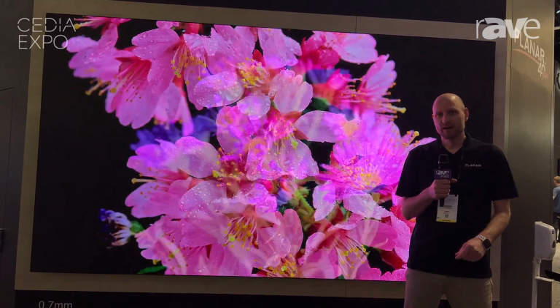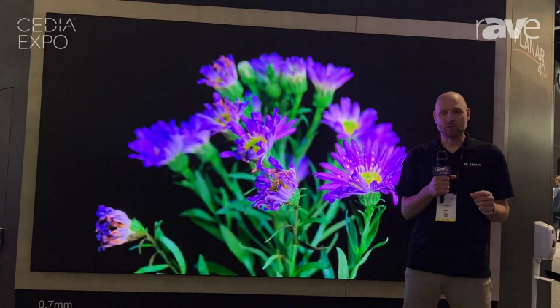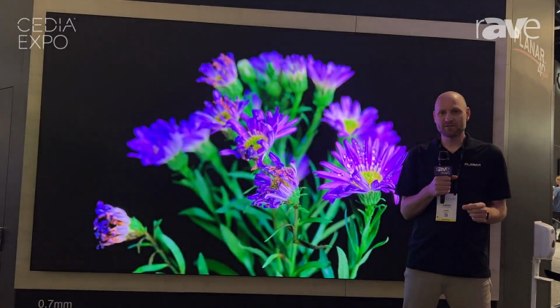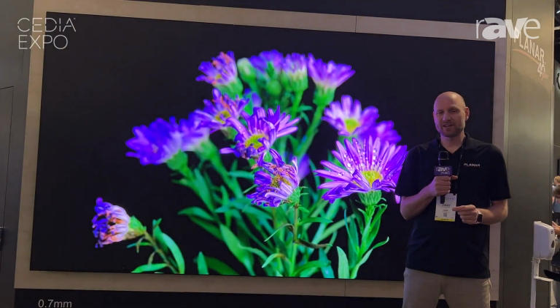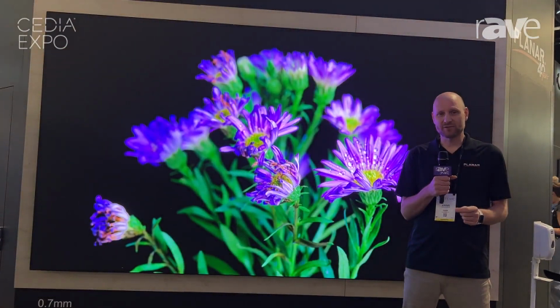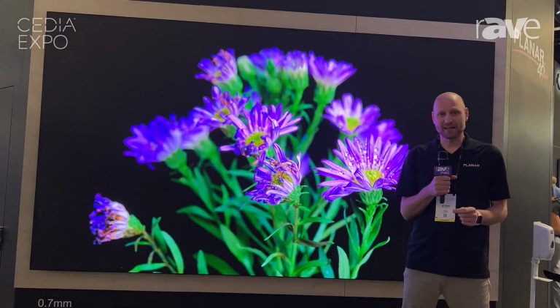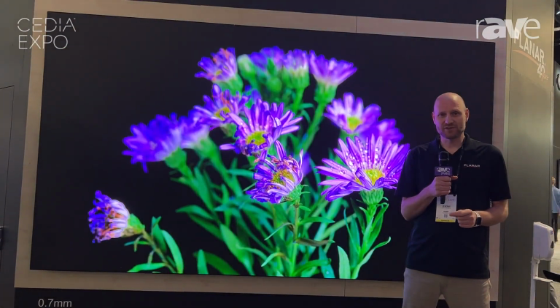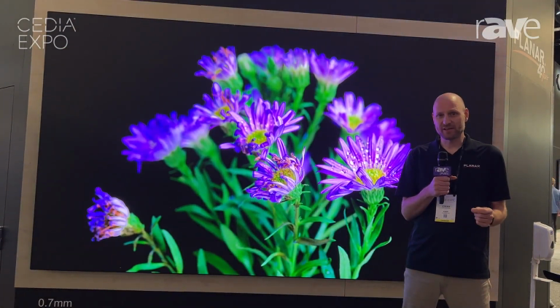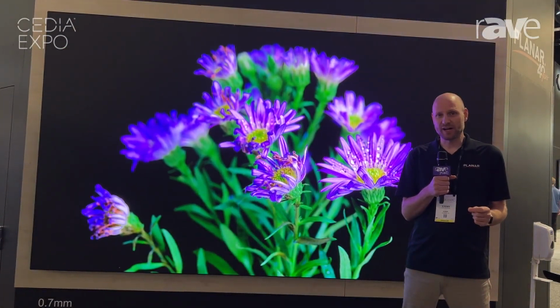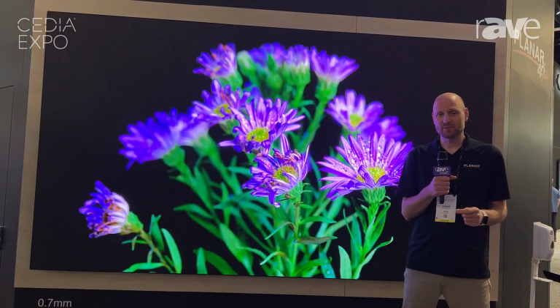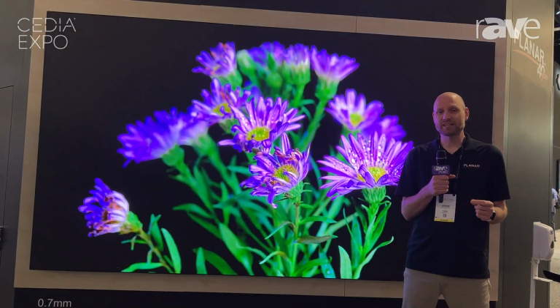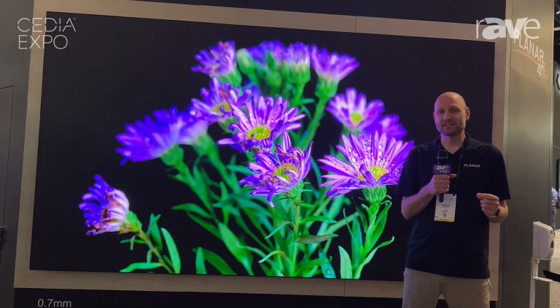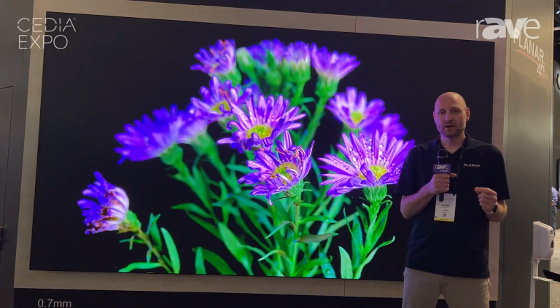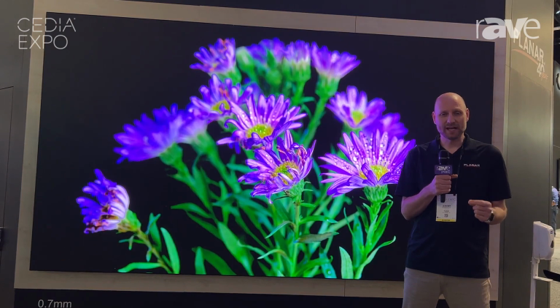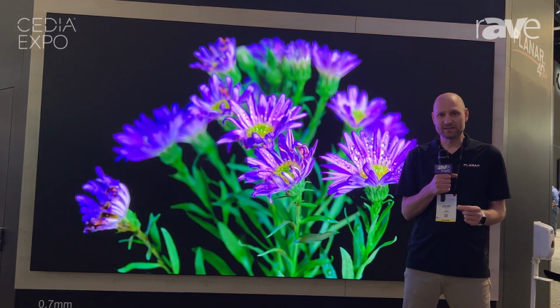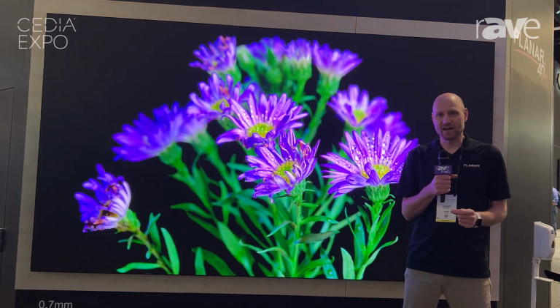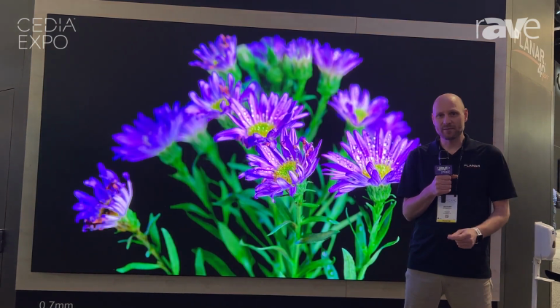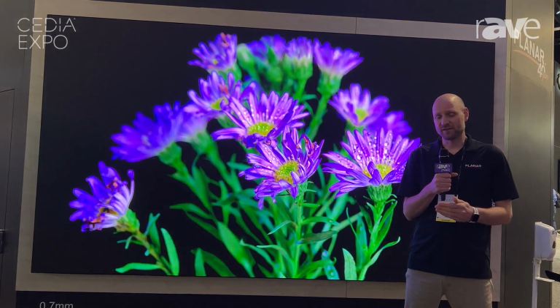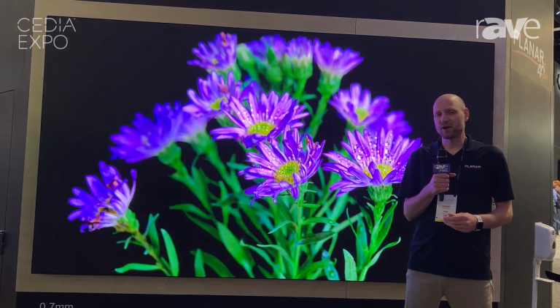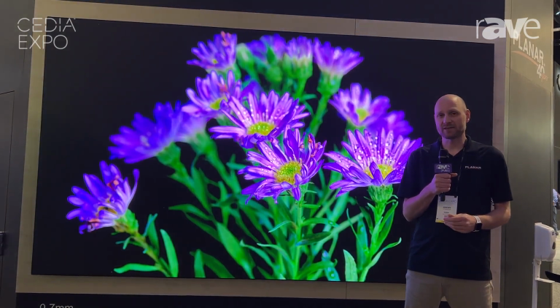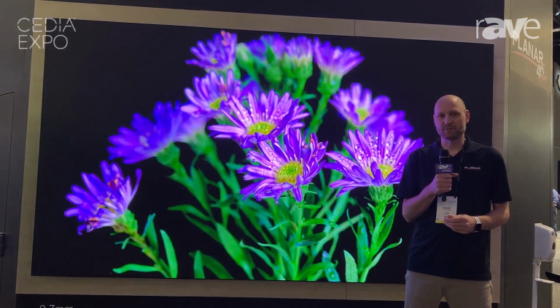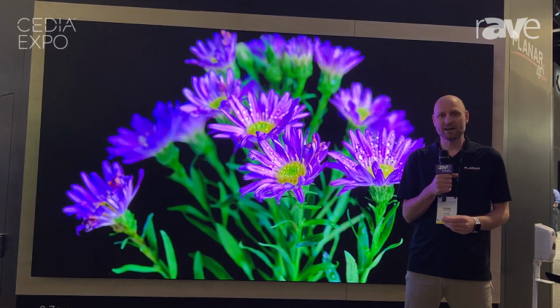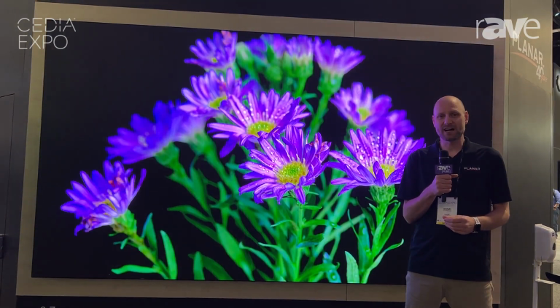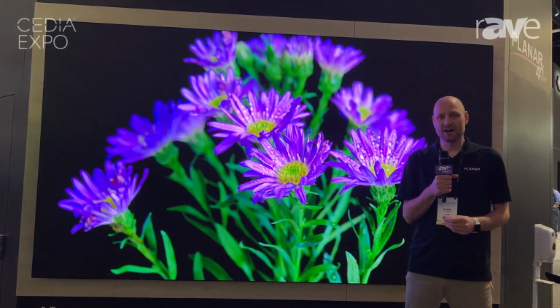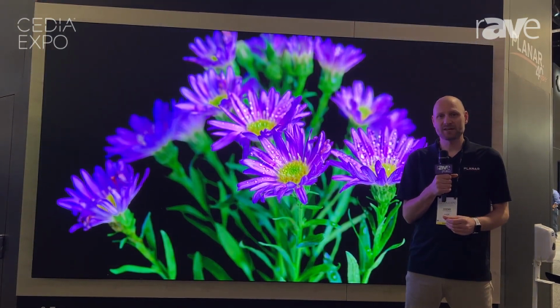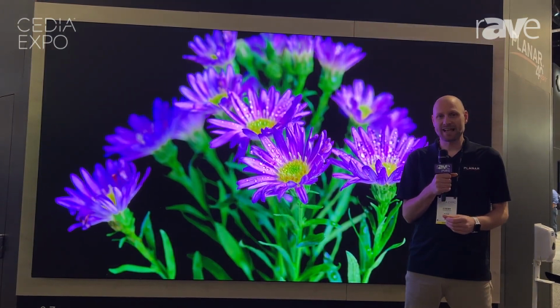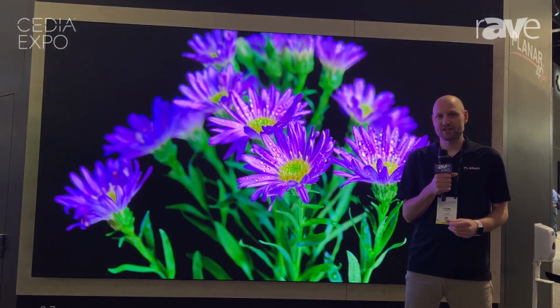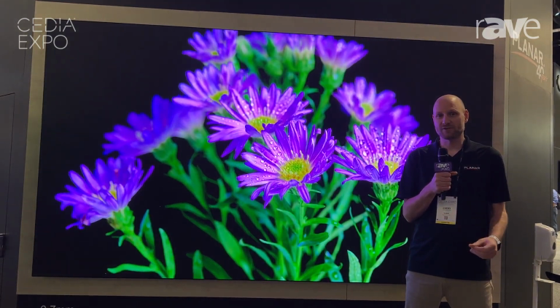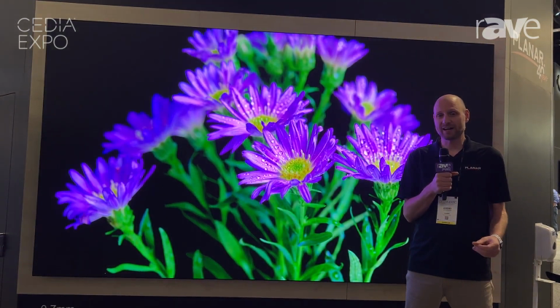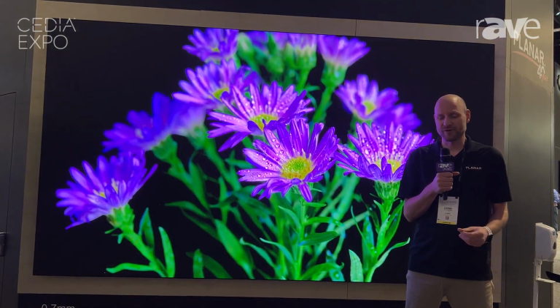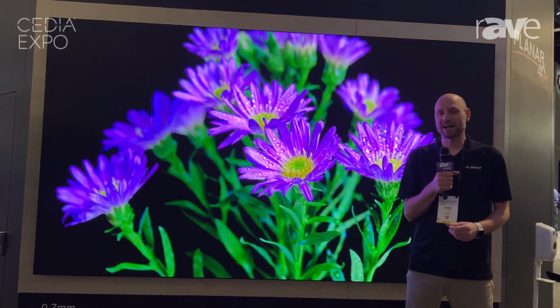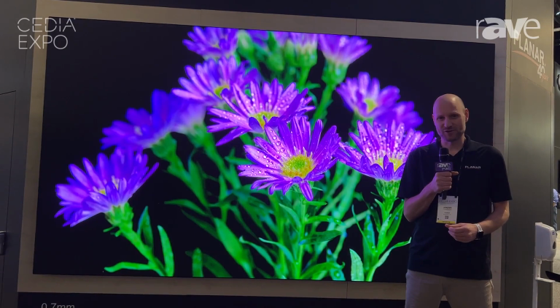For more information on DirectLite Ultra and other products, please visit Planar.com, and for this product, visit Planar.com/DirectLiteUltra.